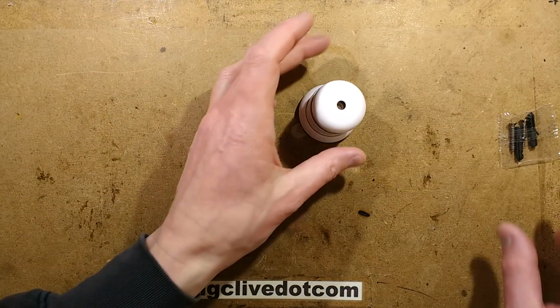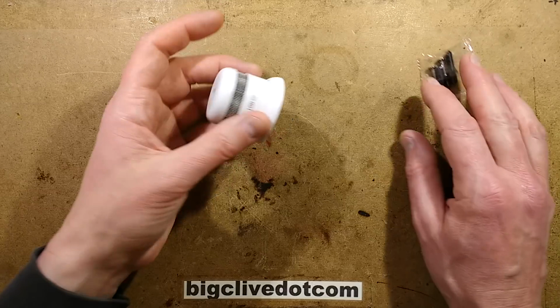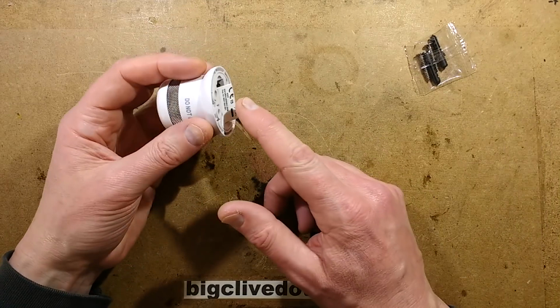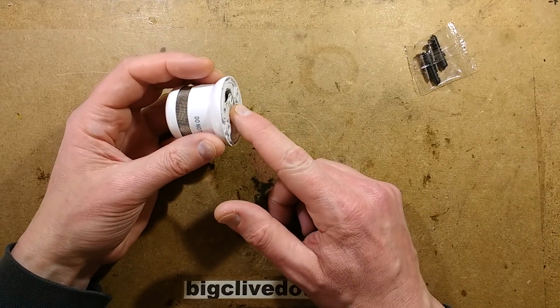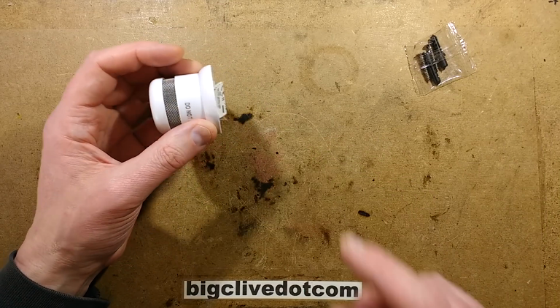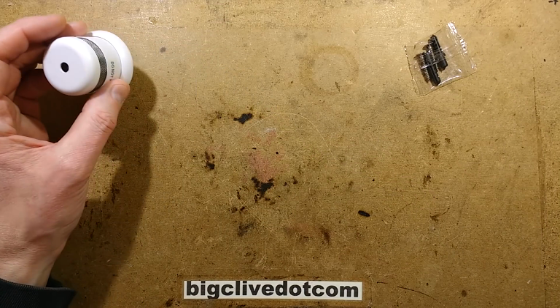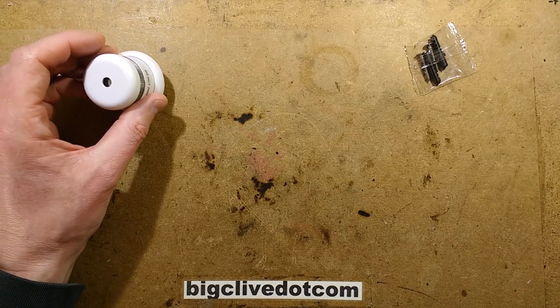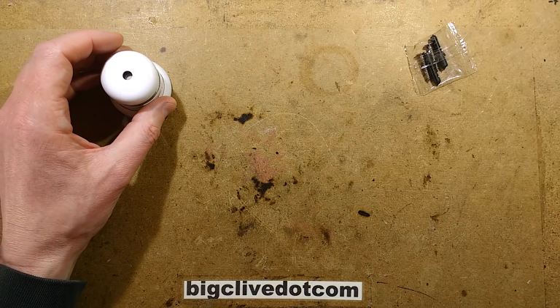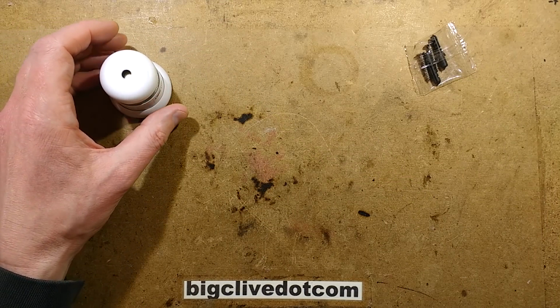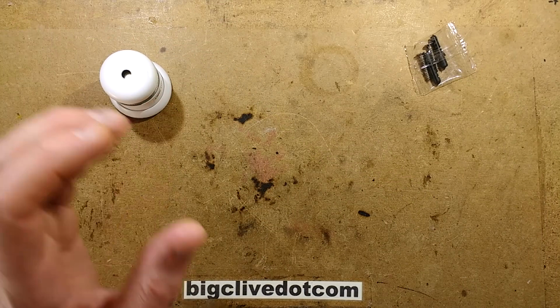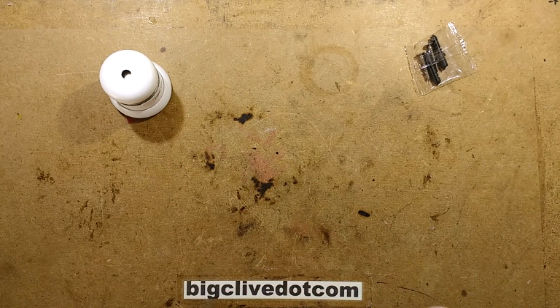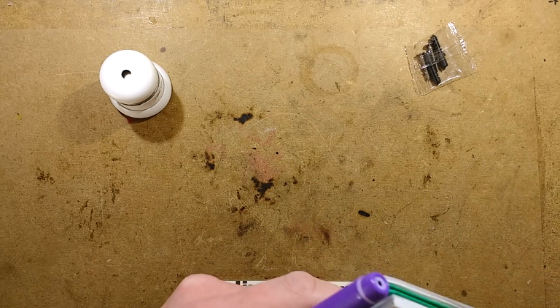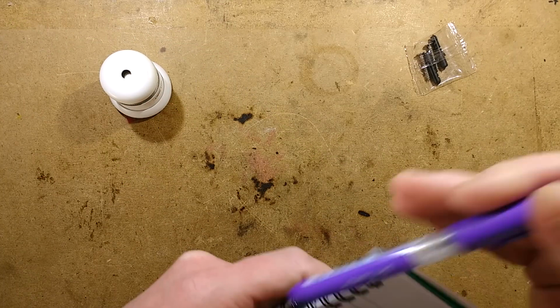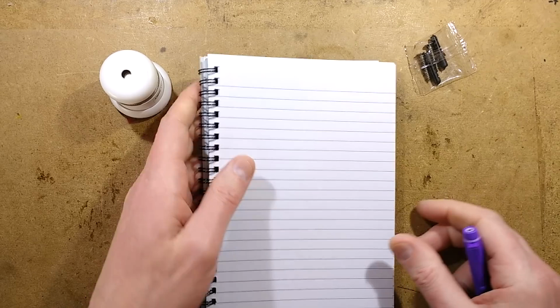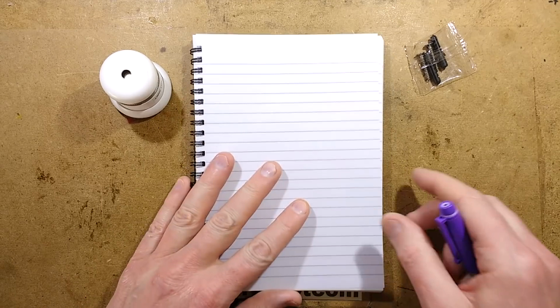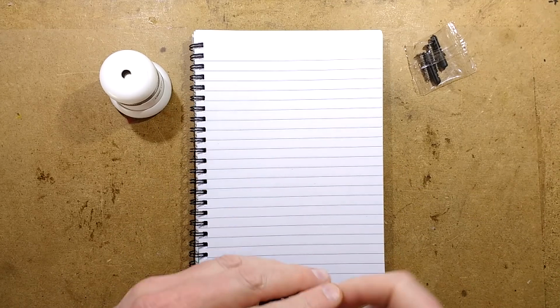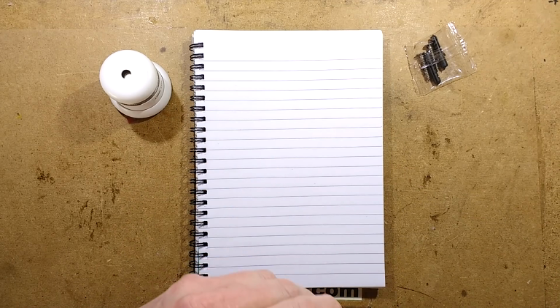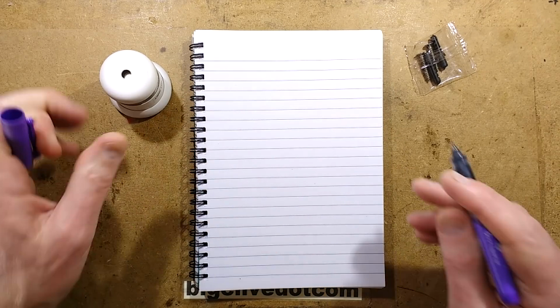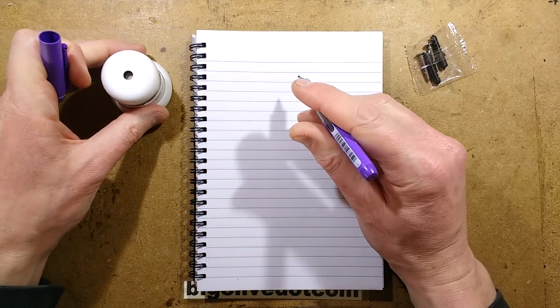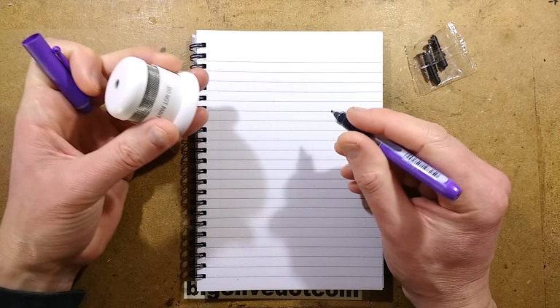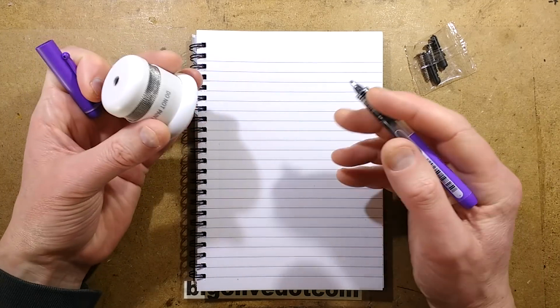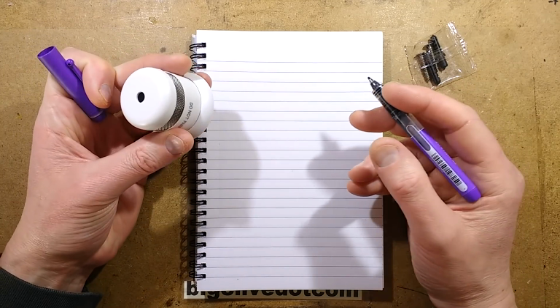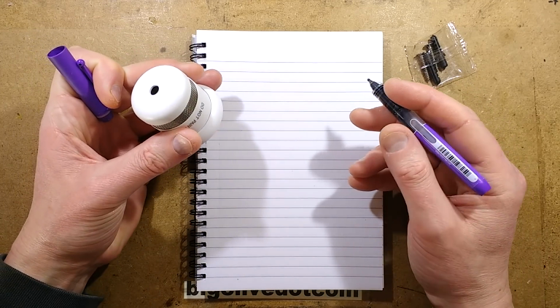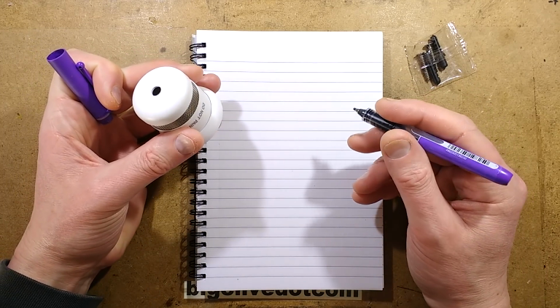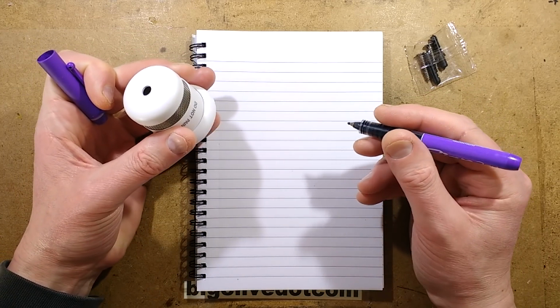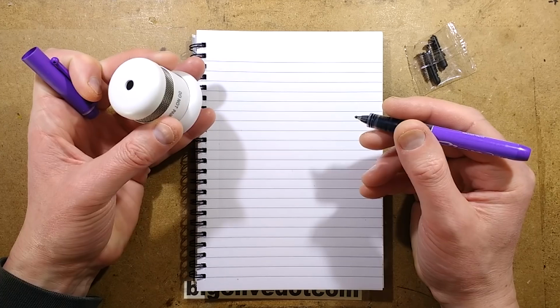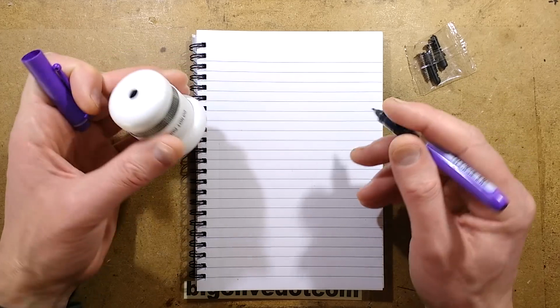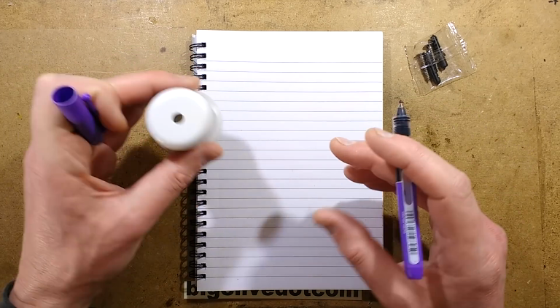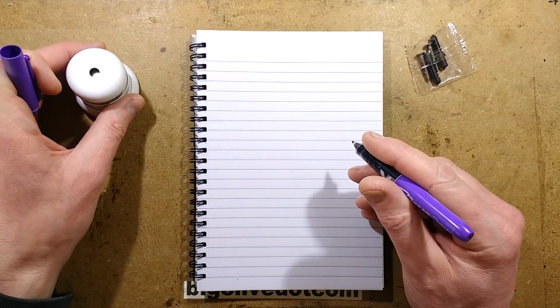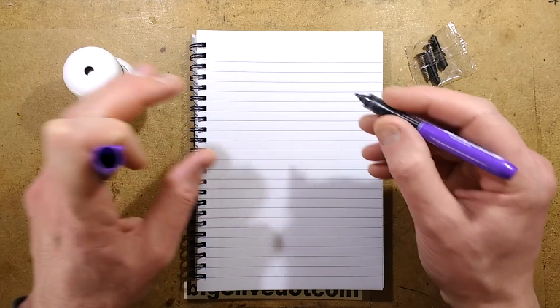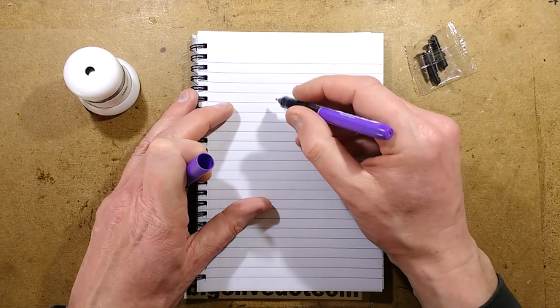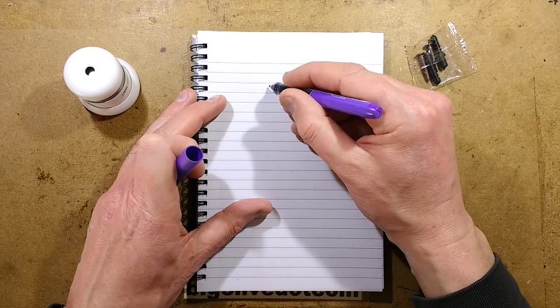Before we go too deep into this, let's take a look at the theory of smoke detection — this won't take too long. The two common techniques used for detecting smoke in the home are ionisation and optical. The ionisation works like this.